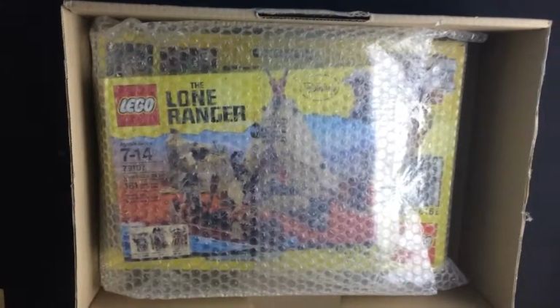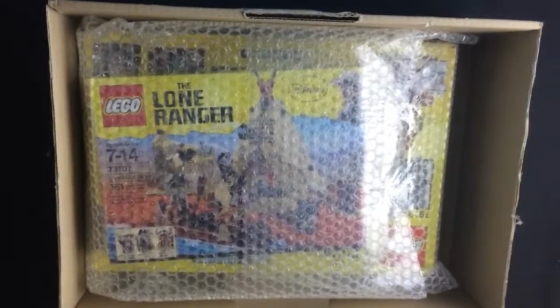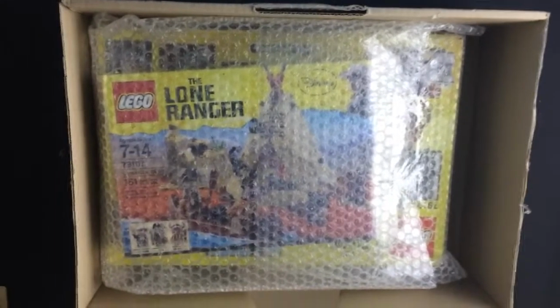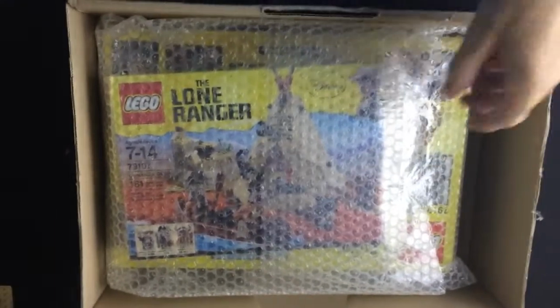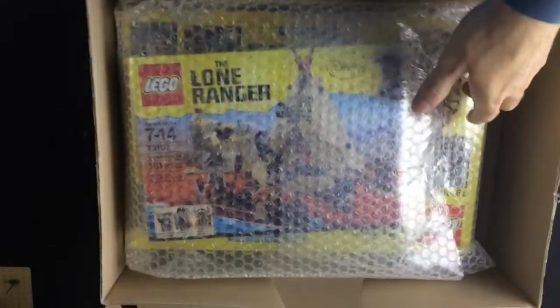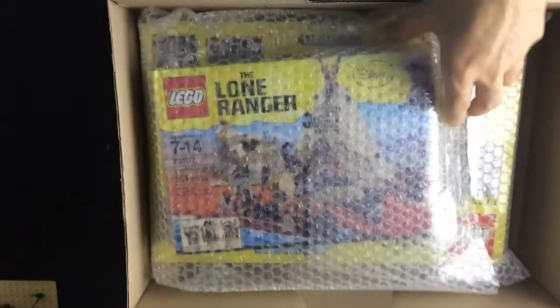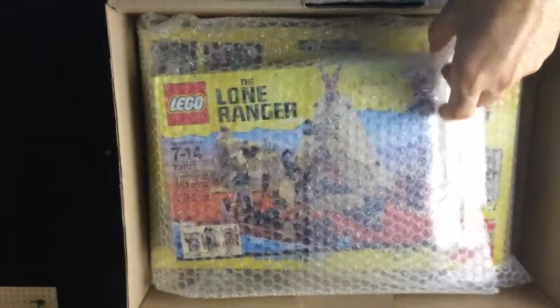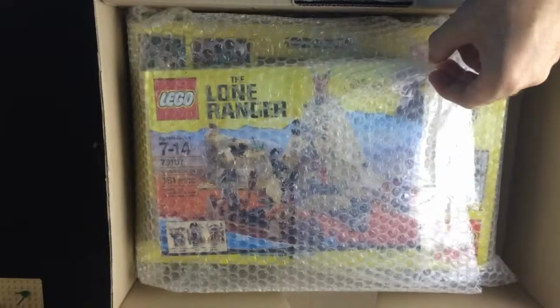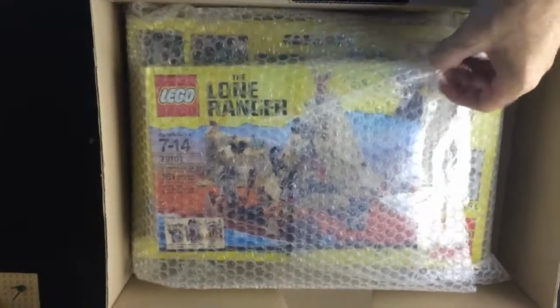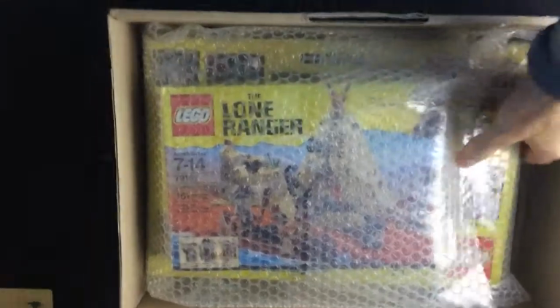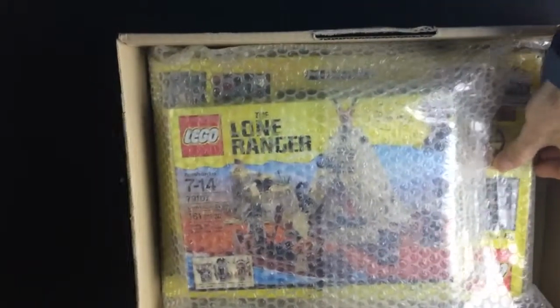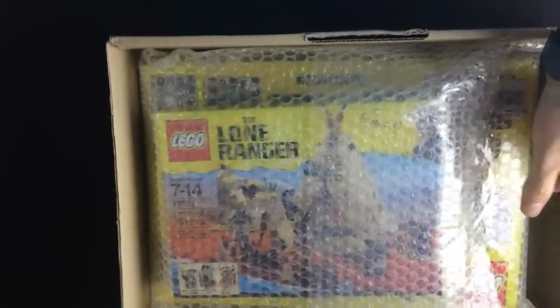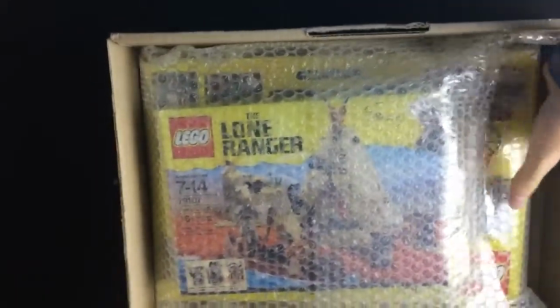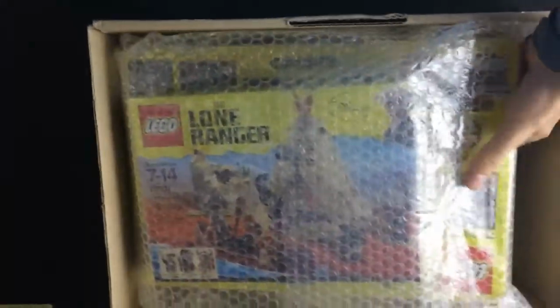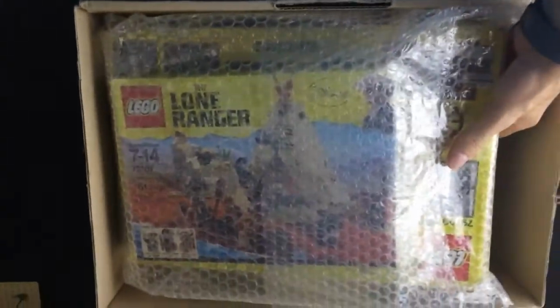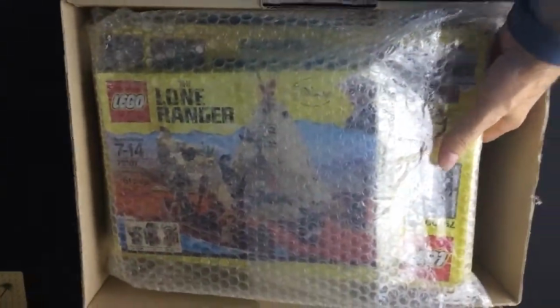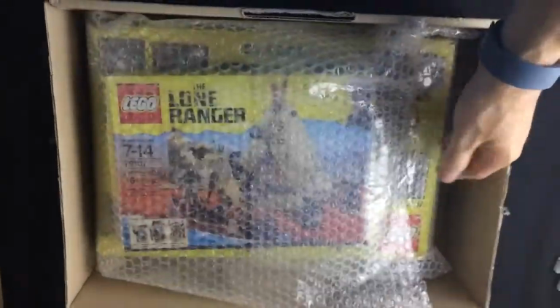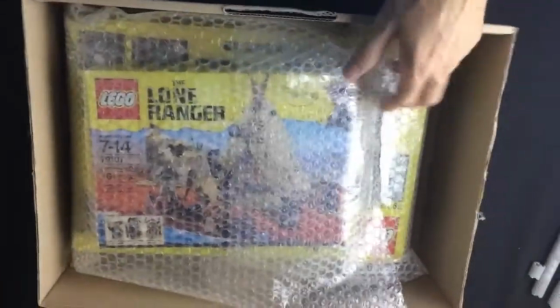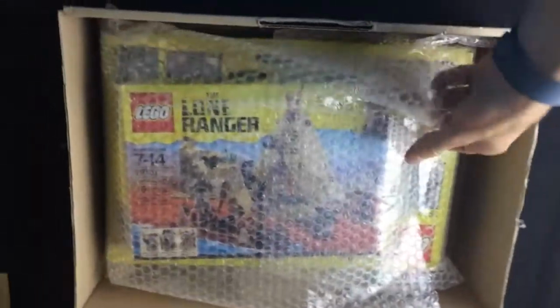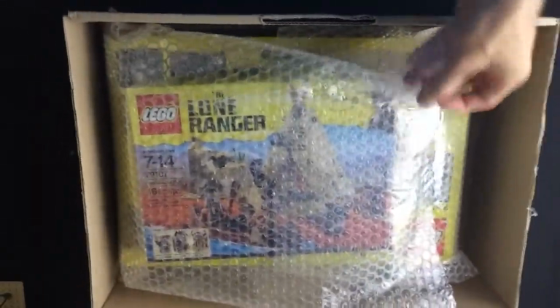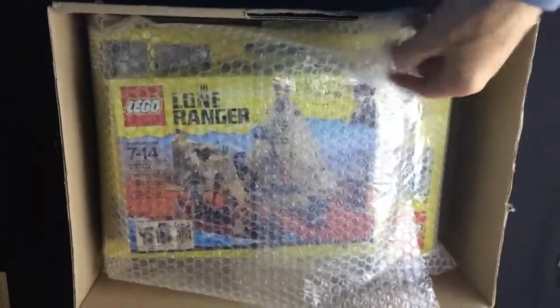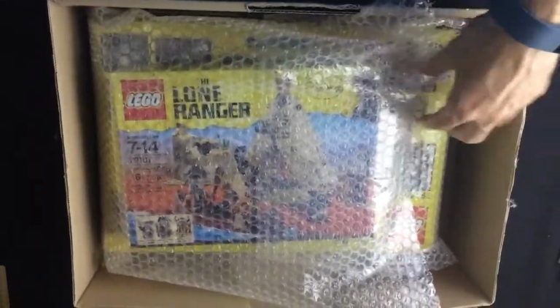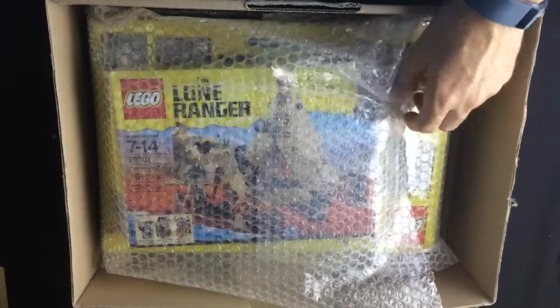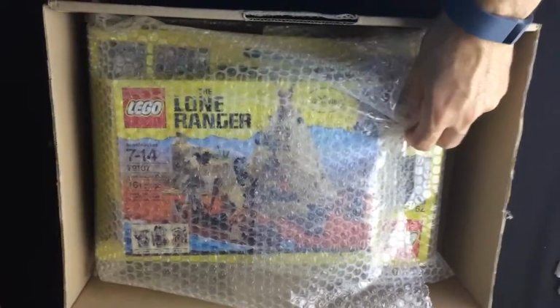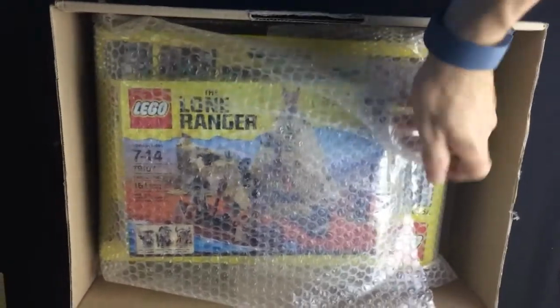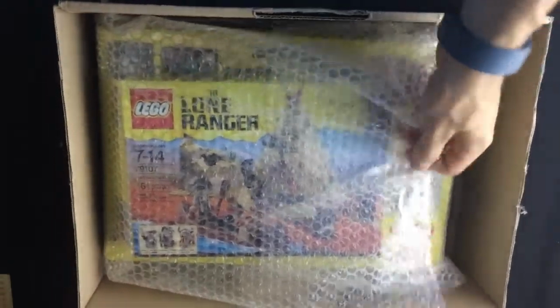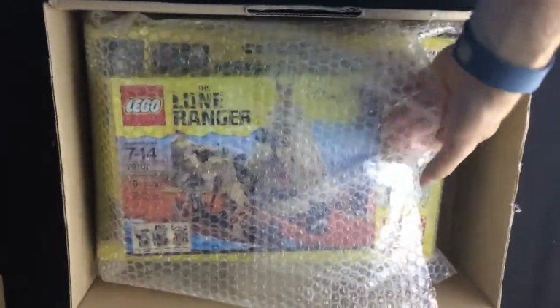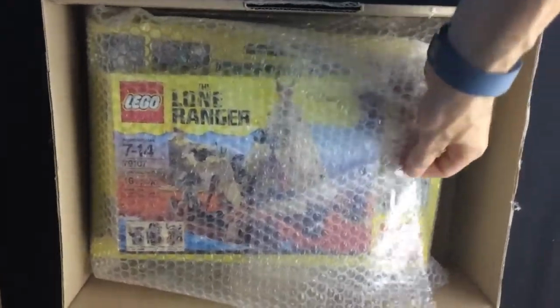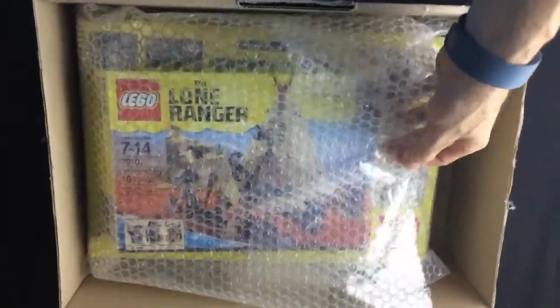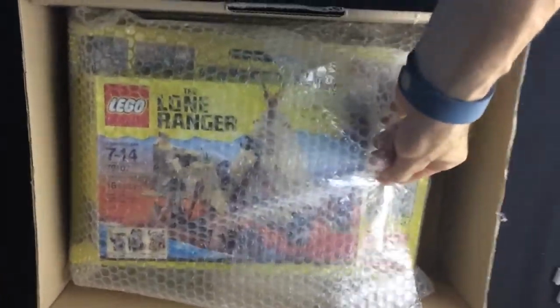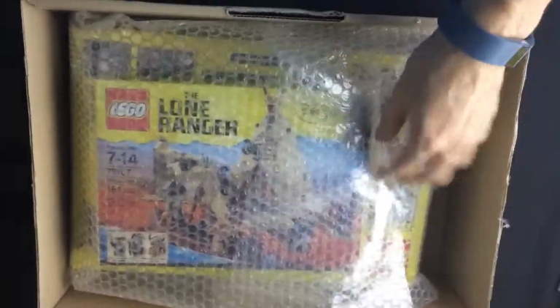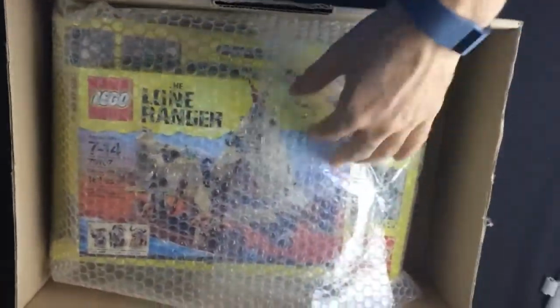It's so pretty. More Lone Ranger sets, of course, because I'm building a western MOC and I want minifigures, especially western minifigures. Let's get into this.